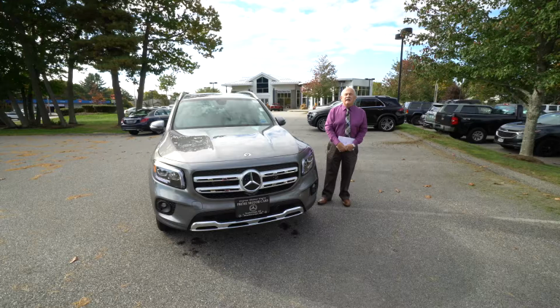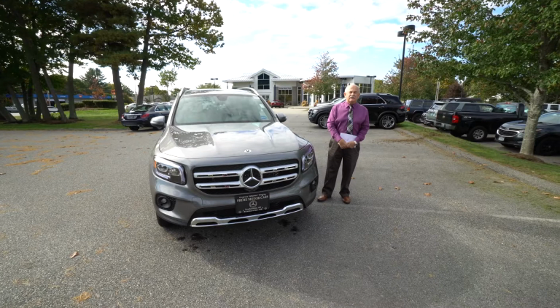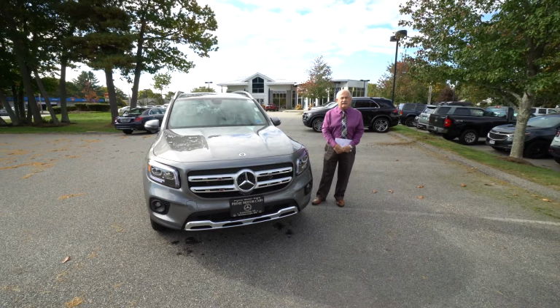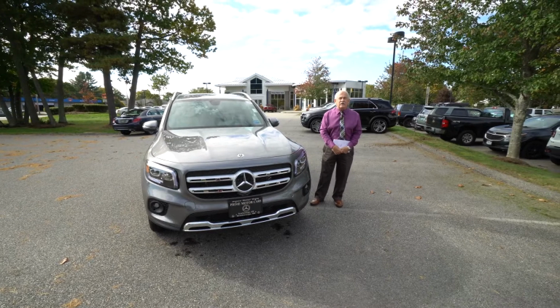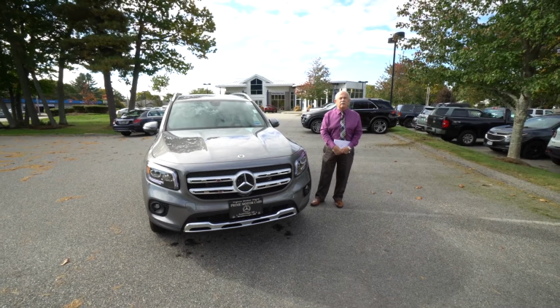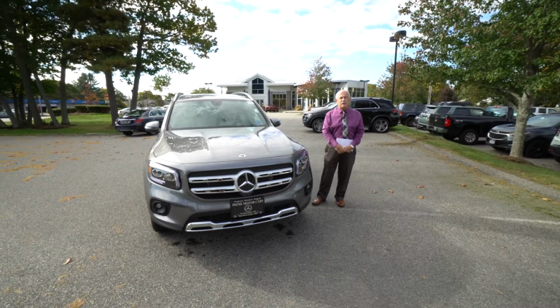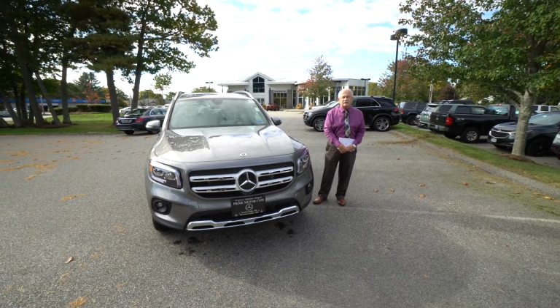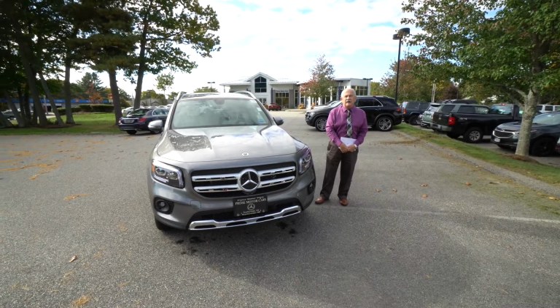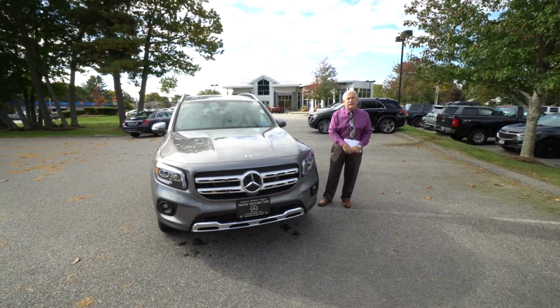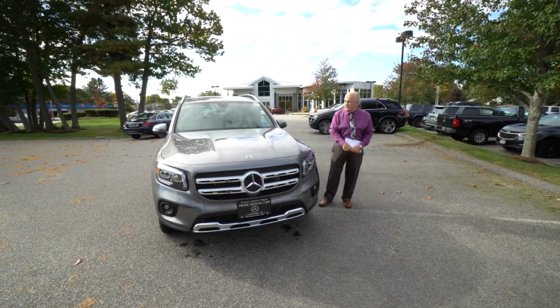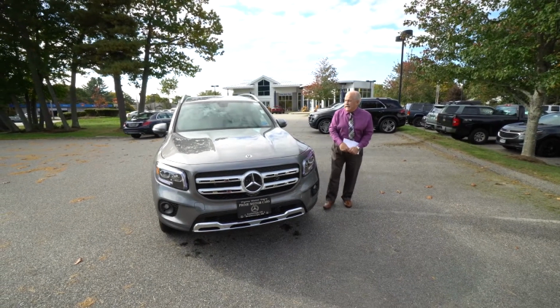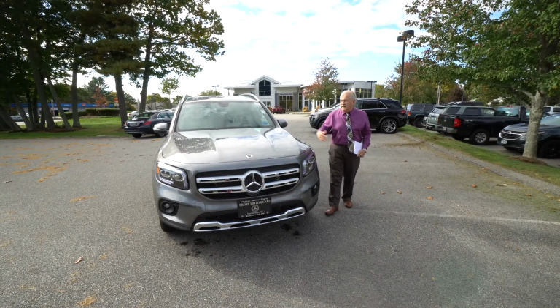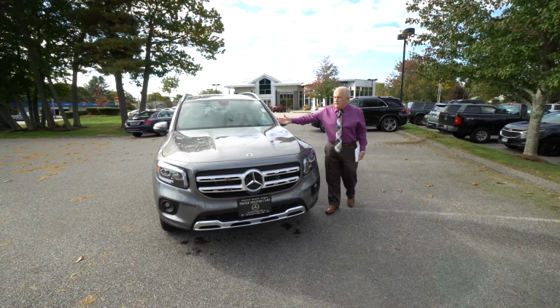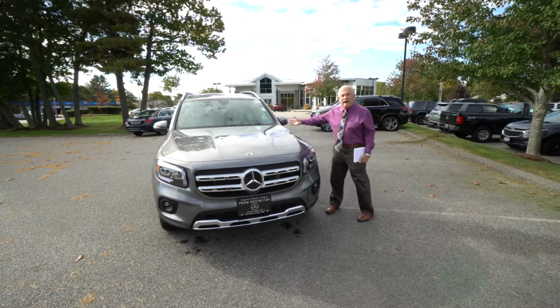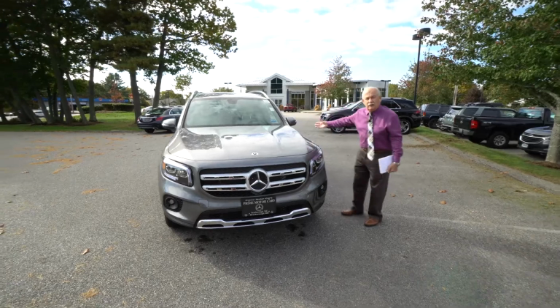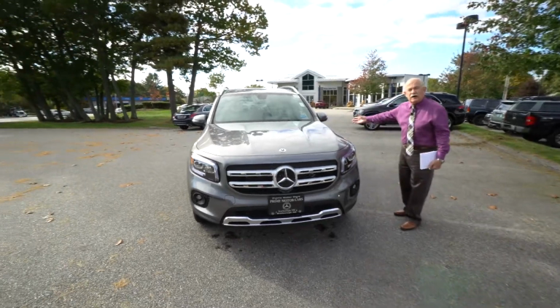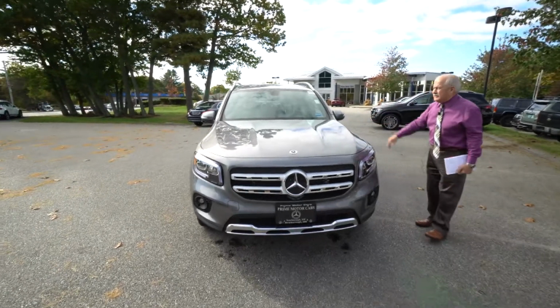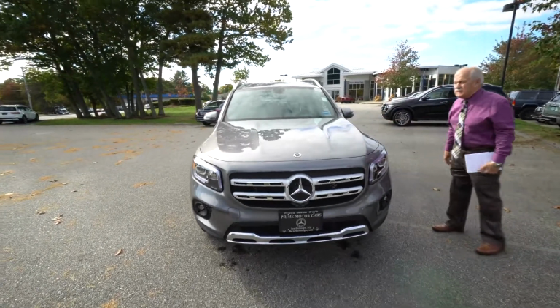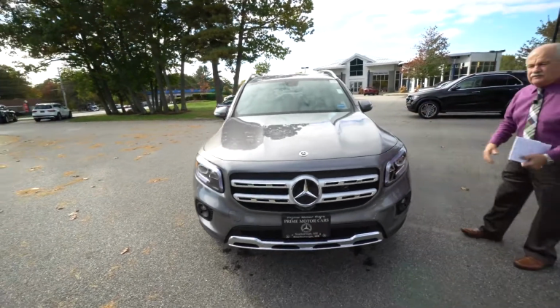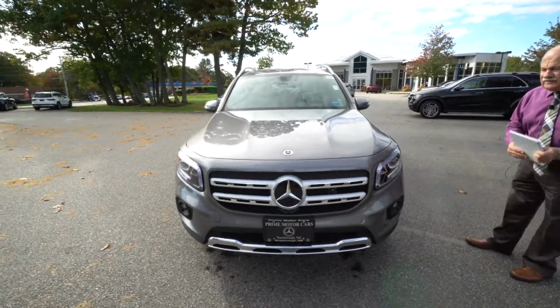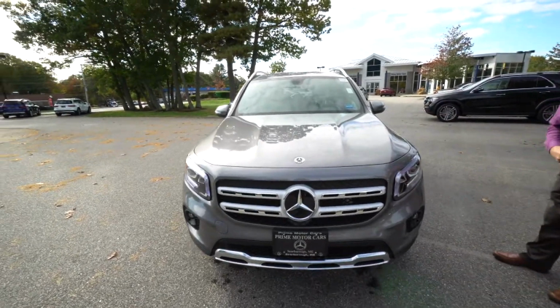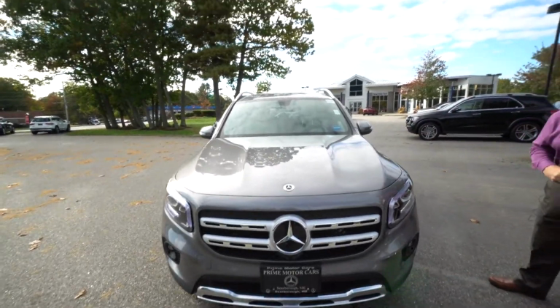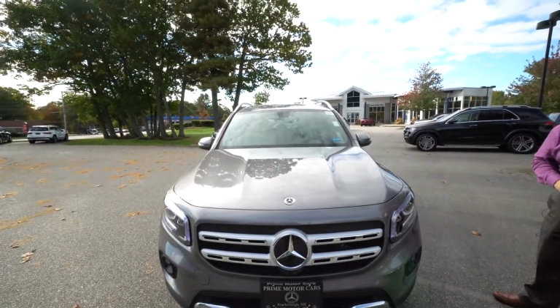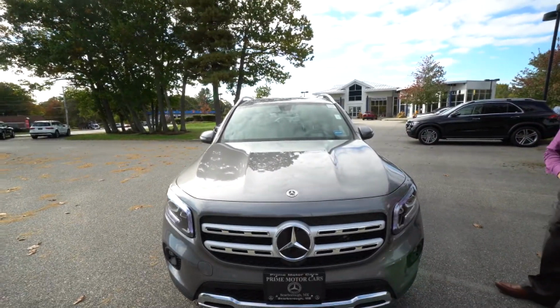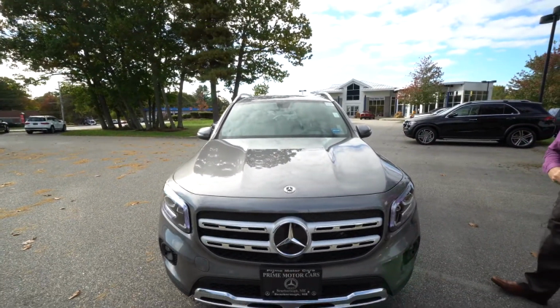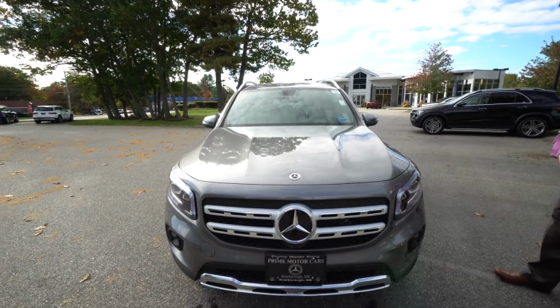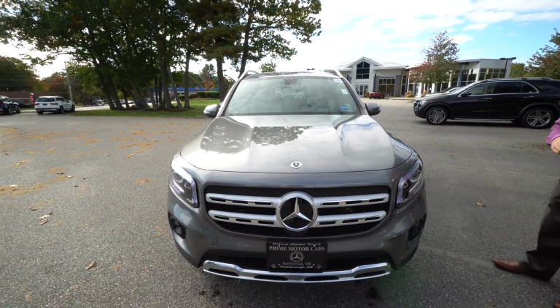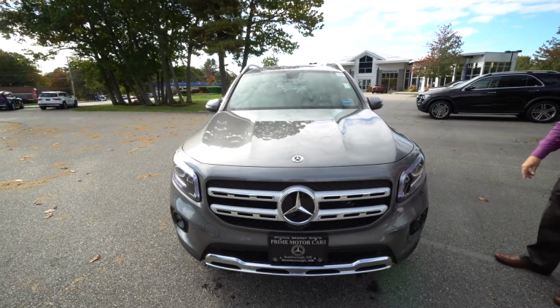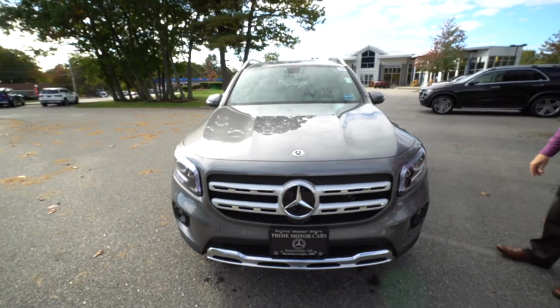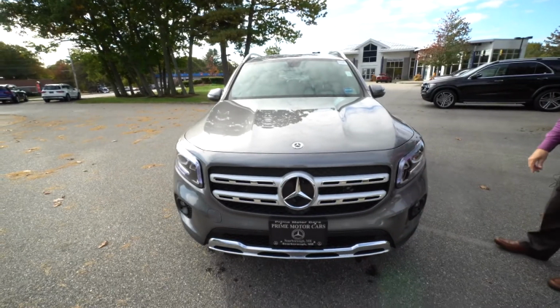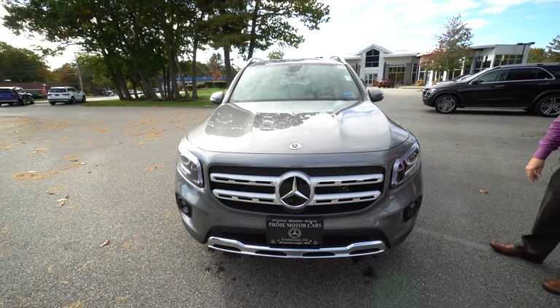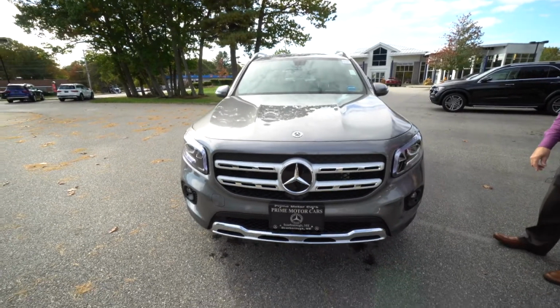Hey Ernestine, it's Tony from Prime Motor Cars up in Maine. Do you have the loaner car or ex-loaner car that you're interested in? We discussed on Saturday. Figured I would do a quick video for you.